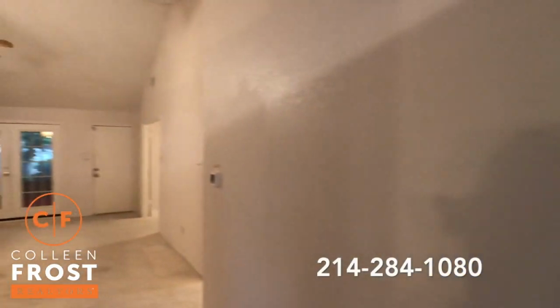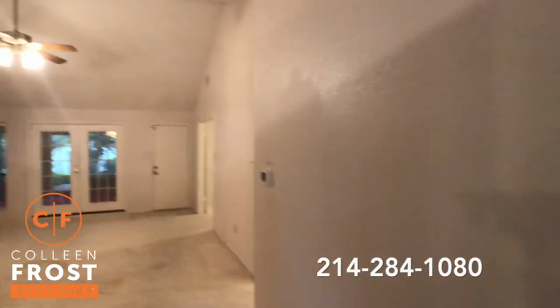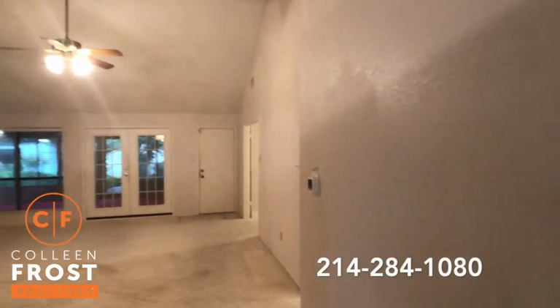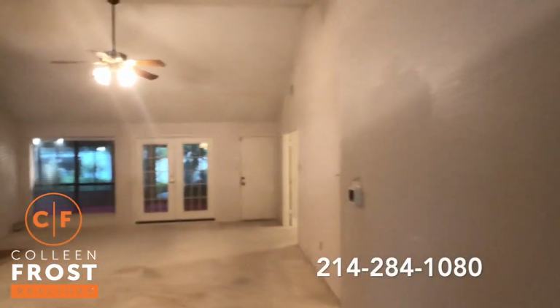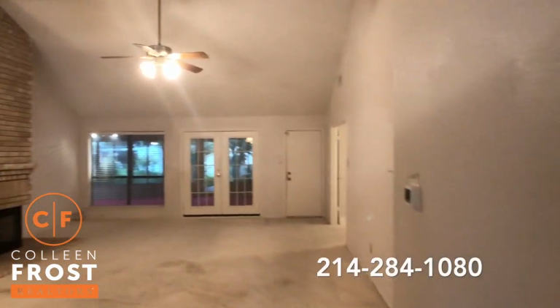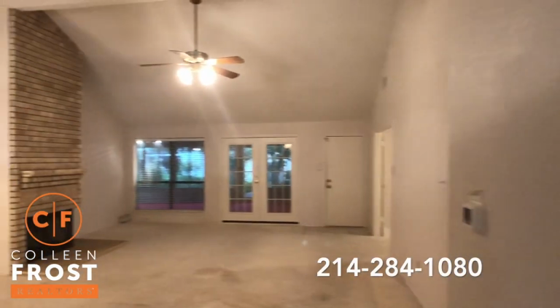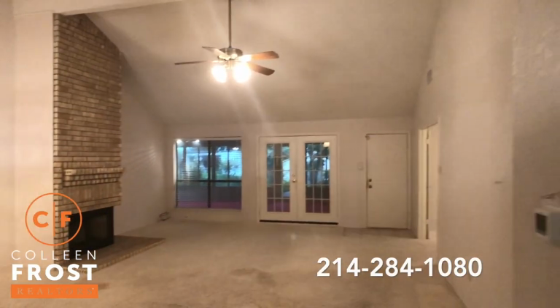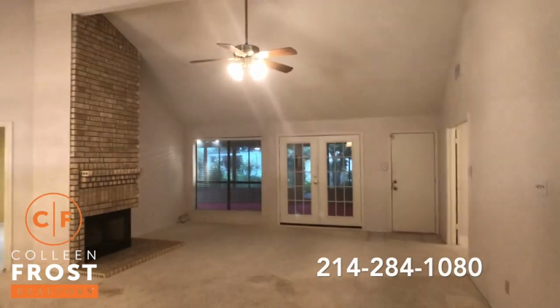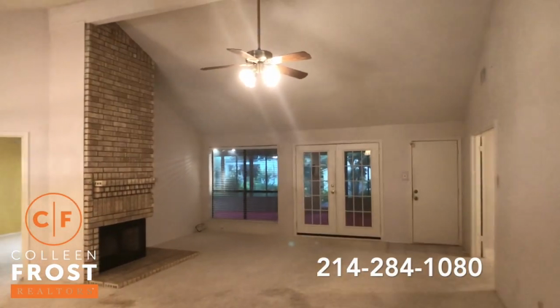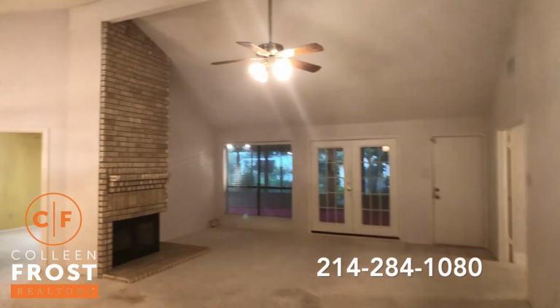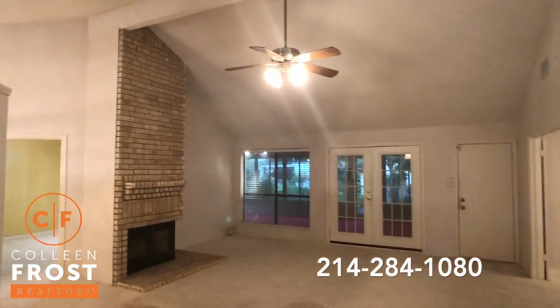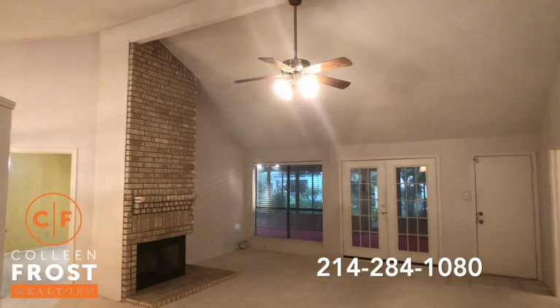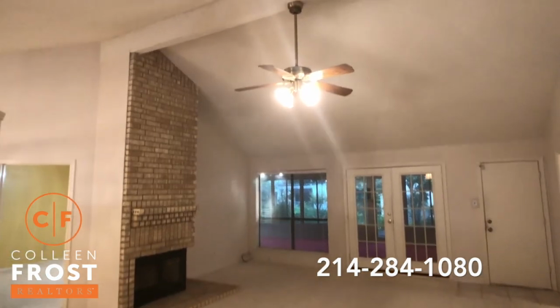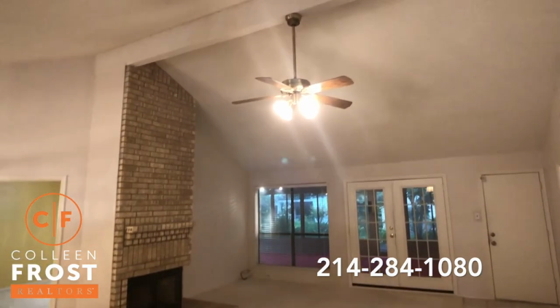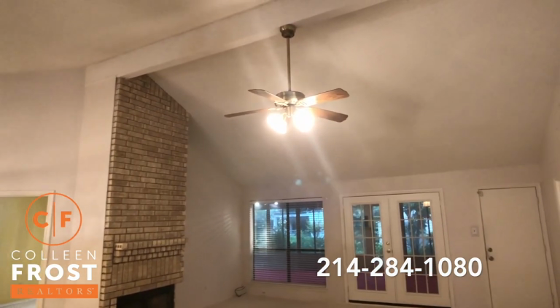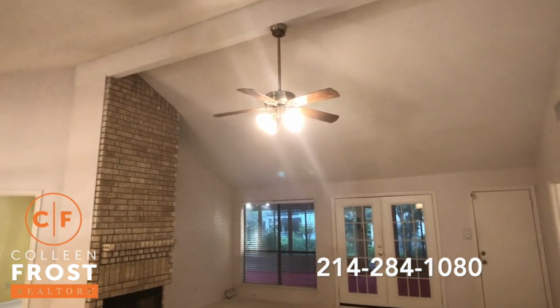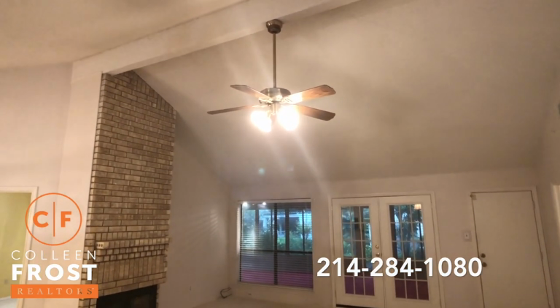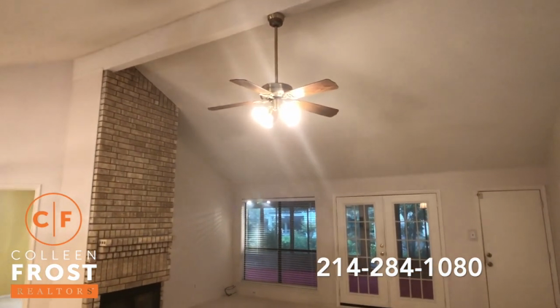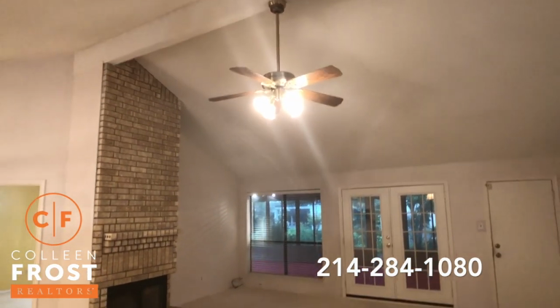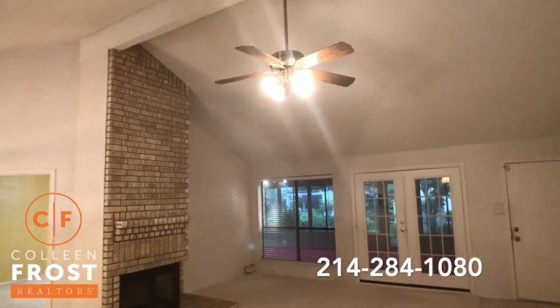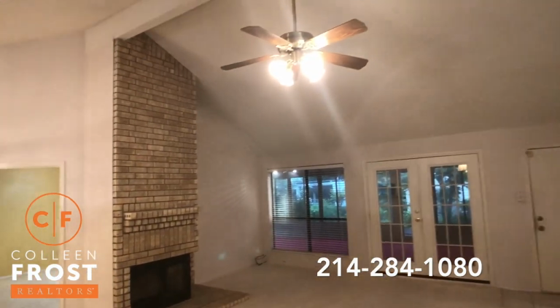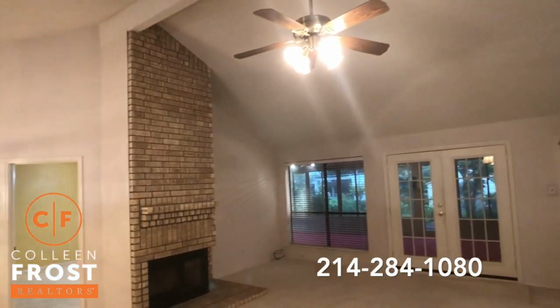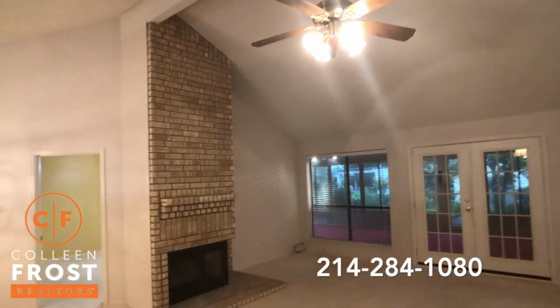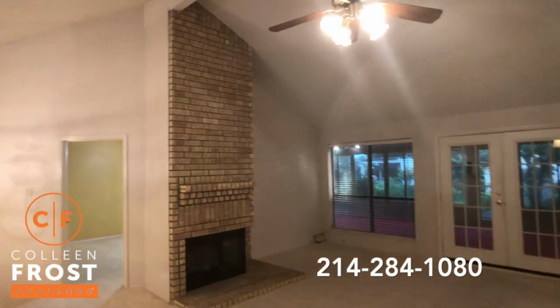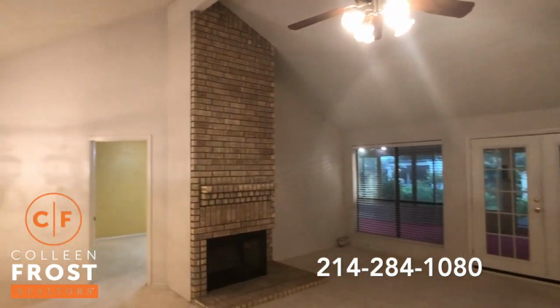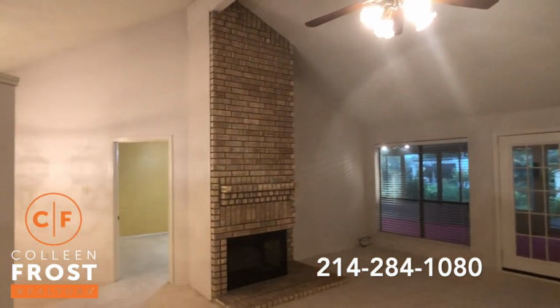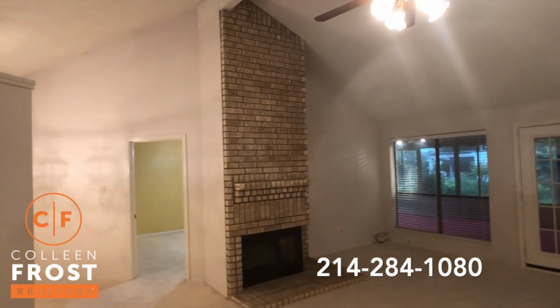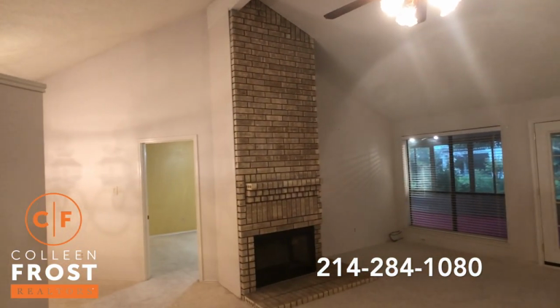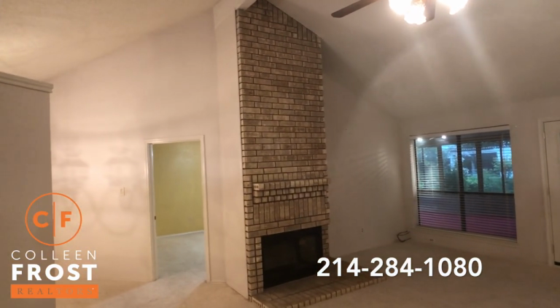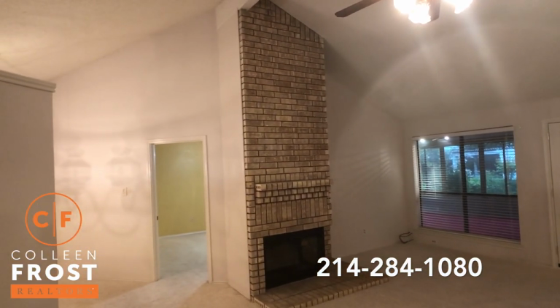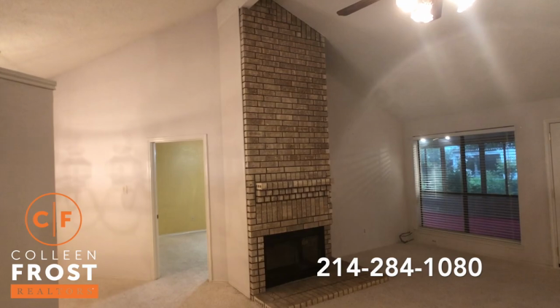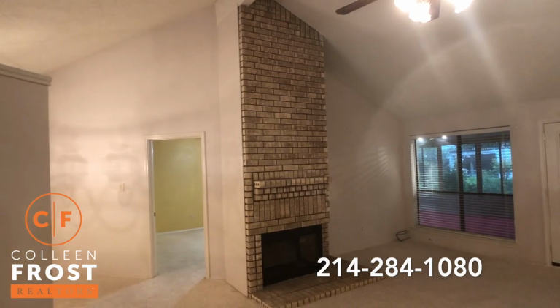So we have this wonderful tall ceiling family room with a beautiful floor-to-ceiling brick fireplace.